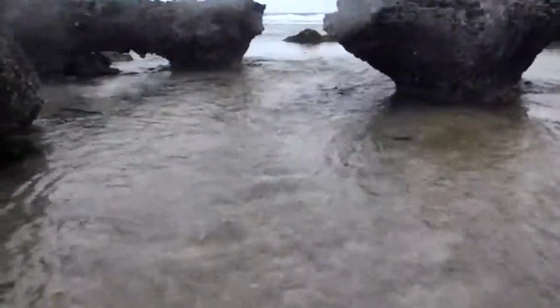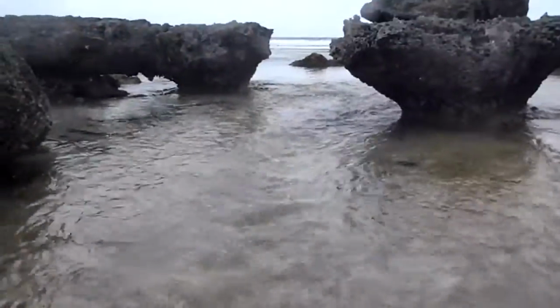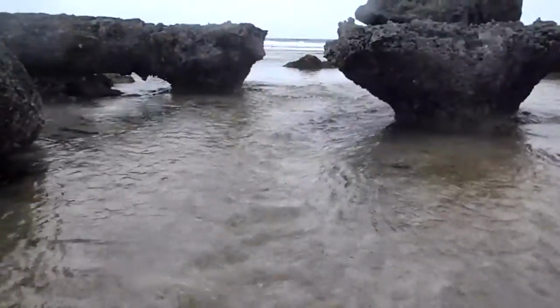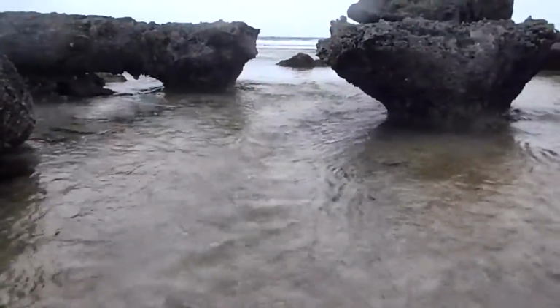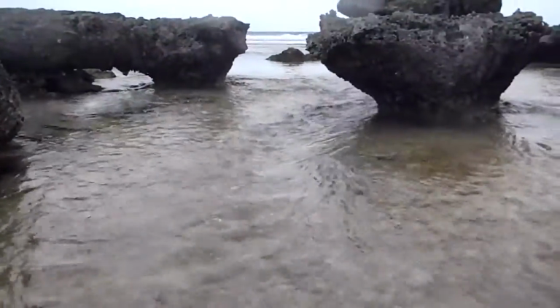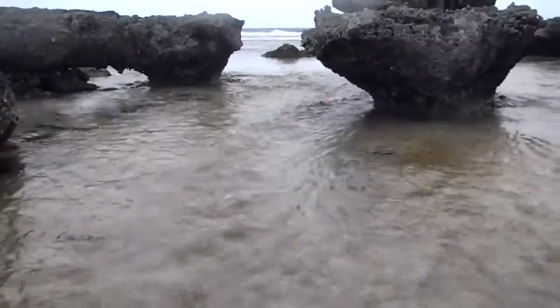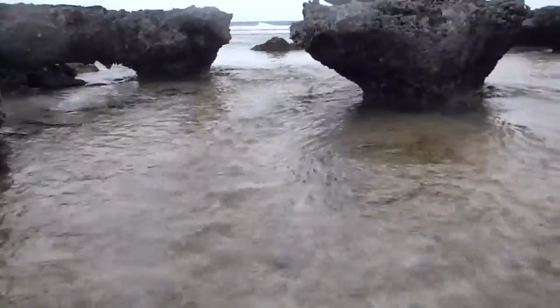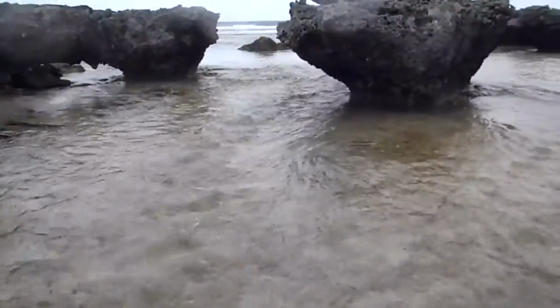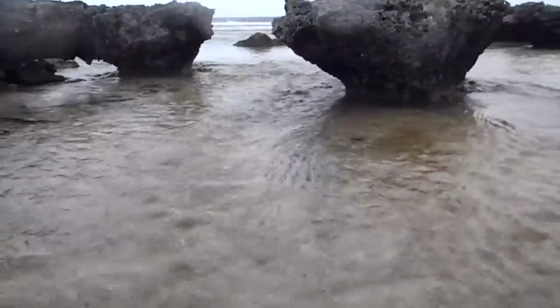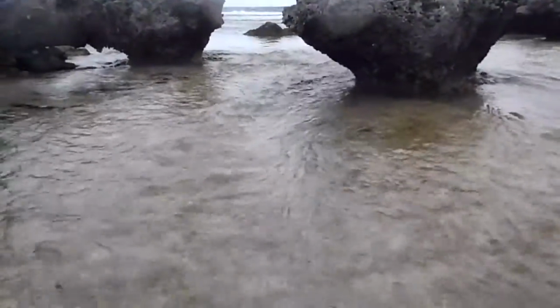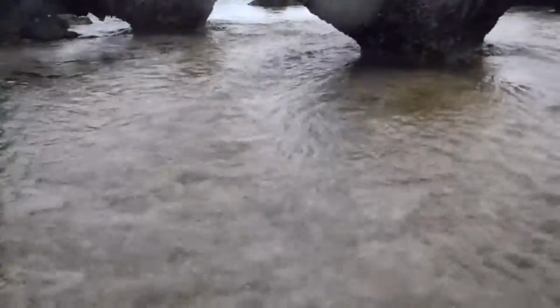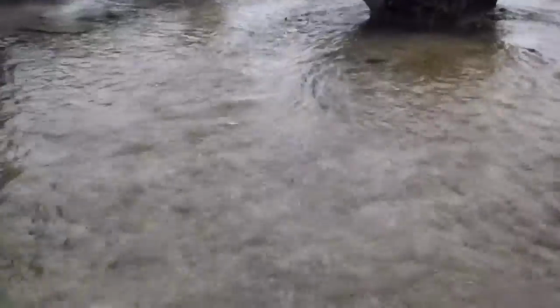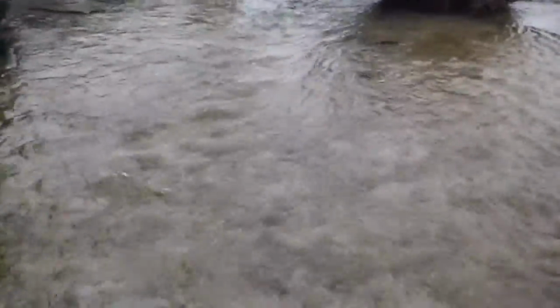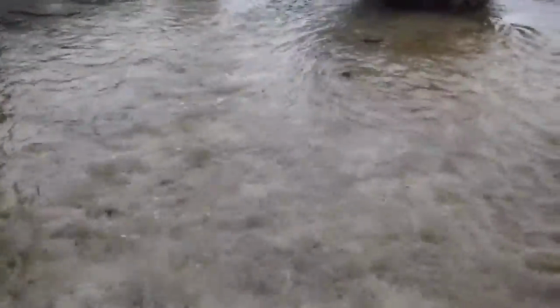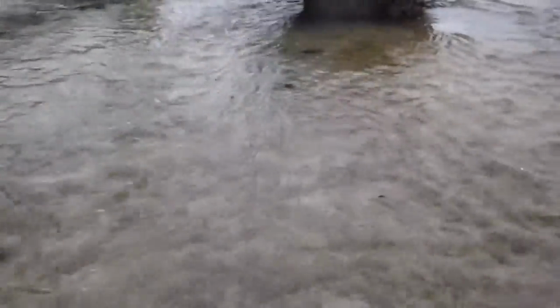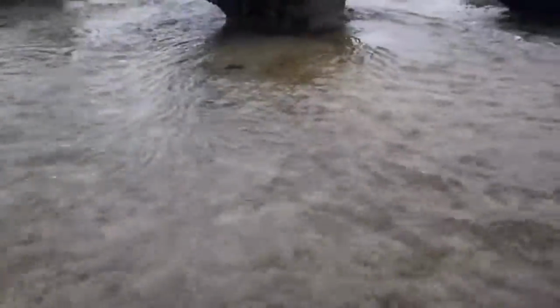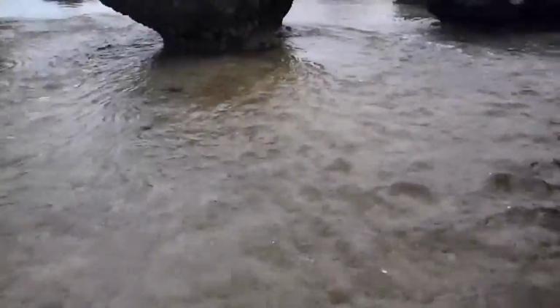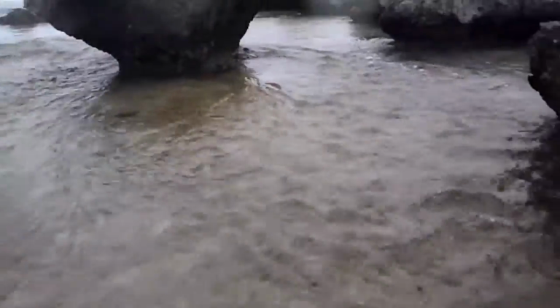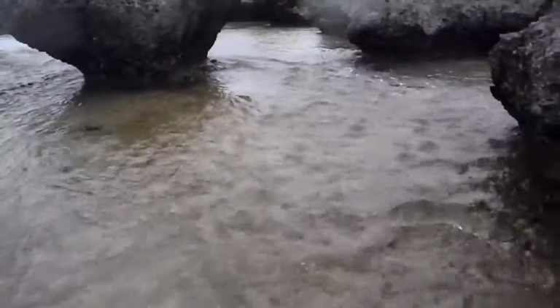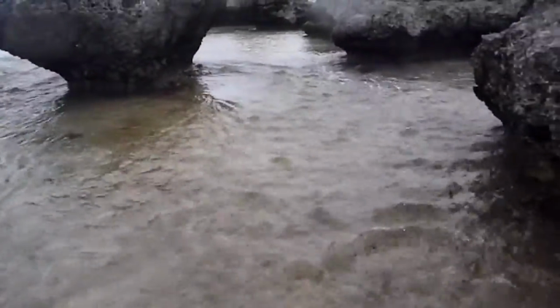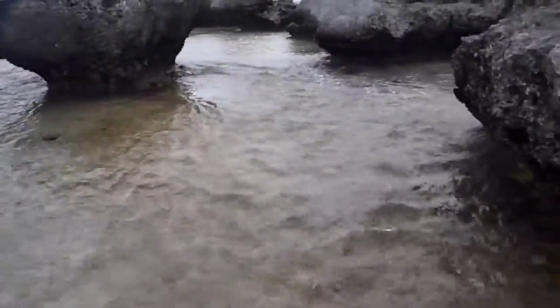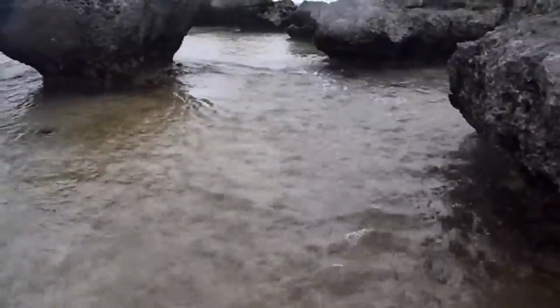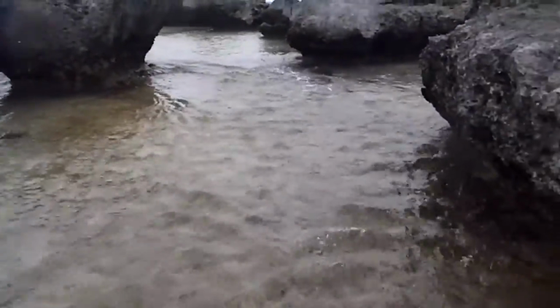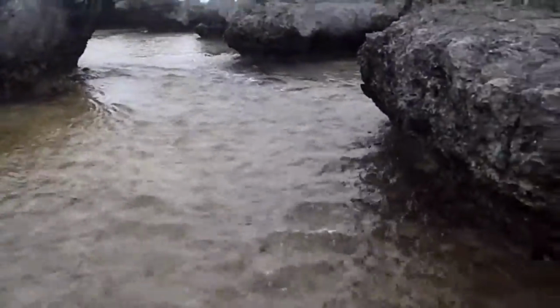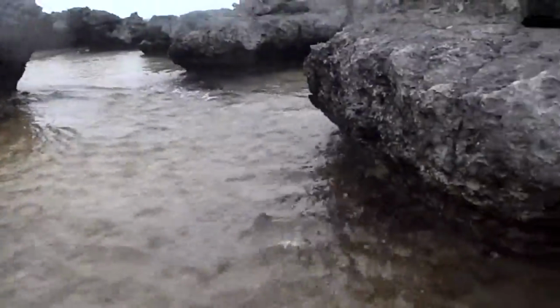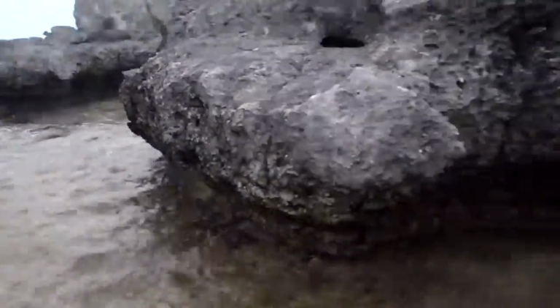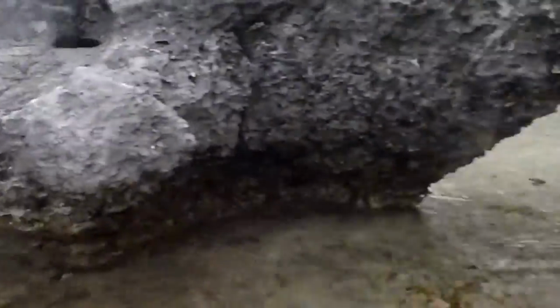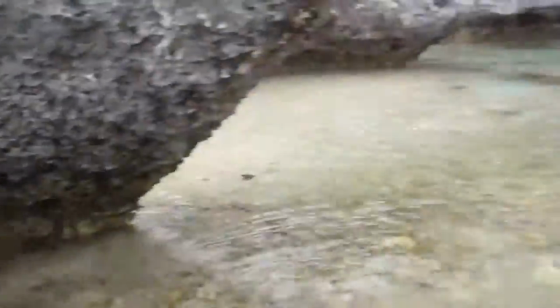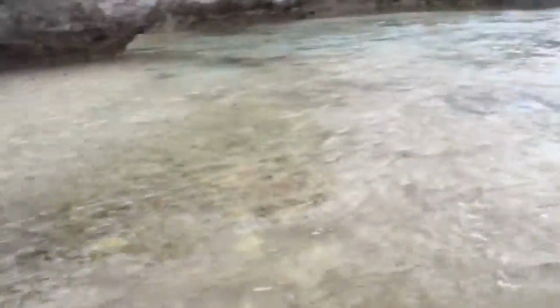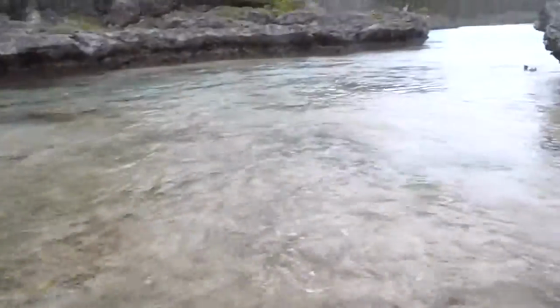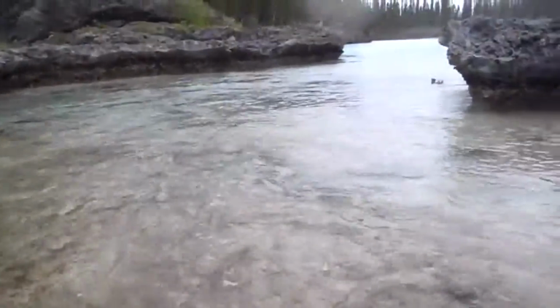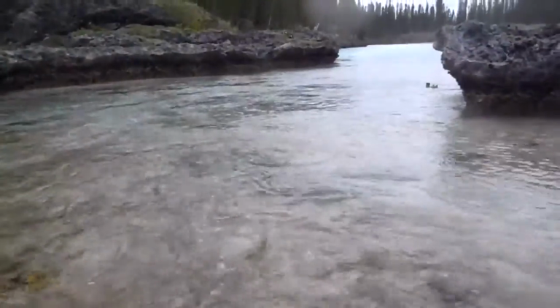This is the tide coming in. Look how fast the water is flowing, coming into the lagoon.